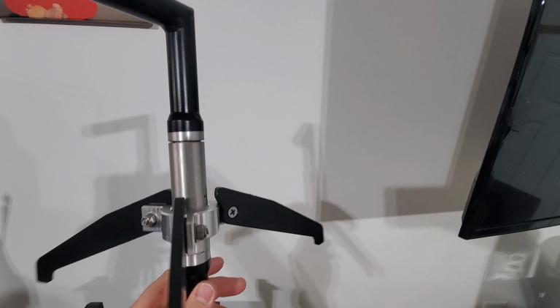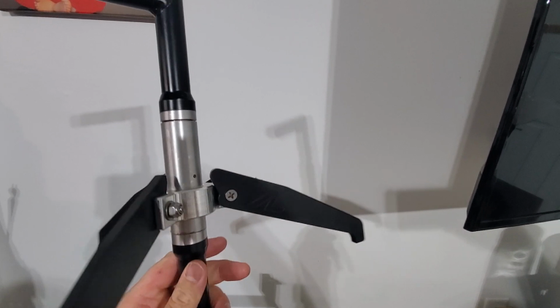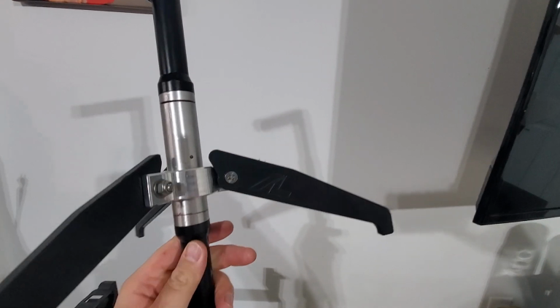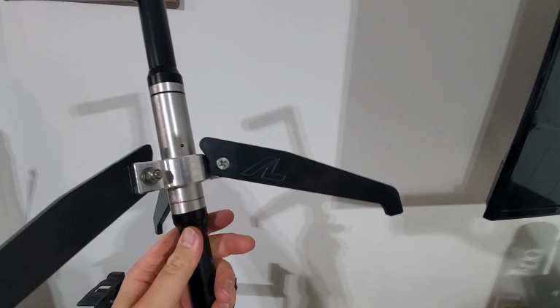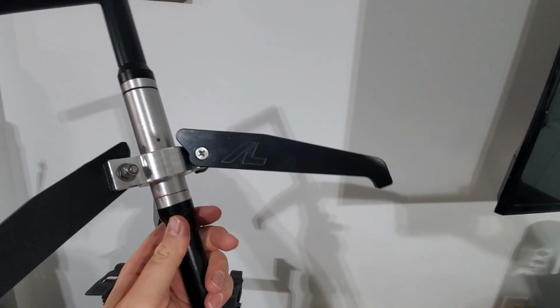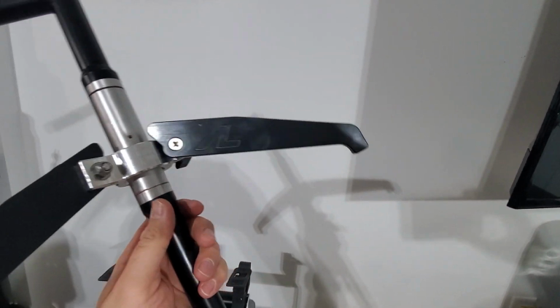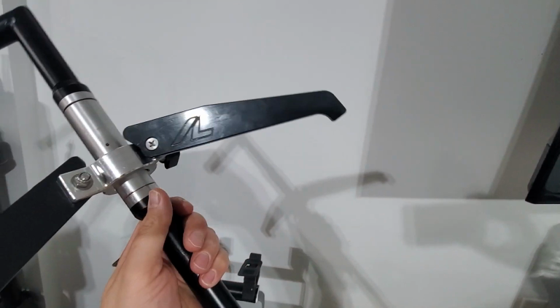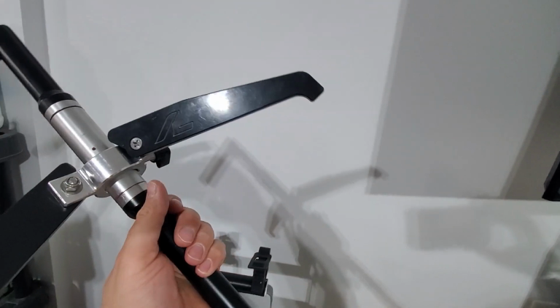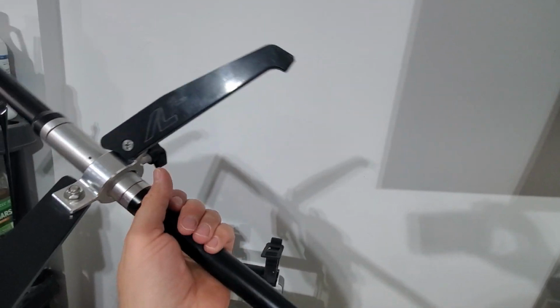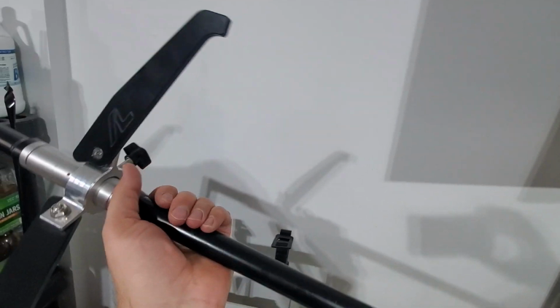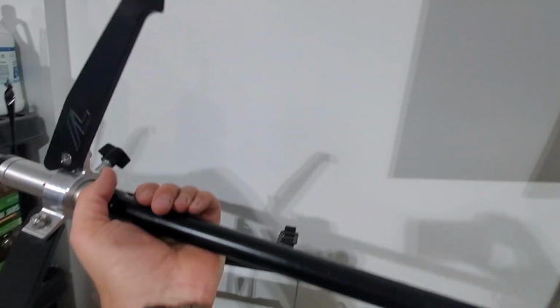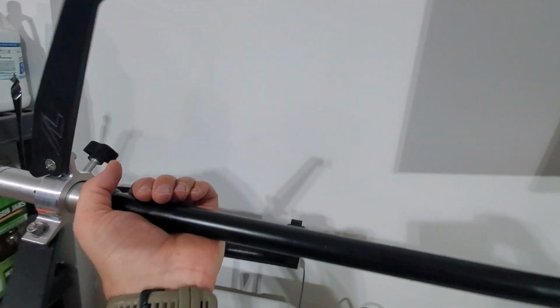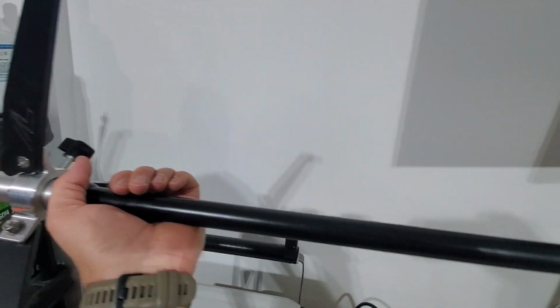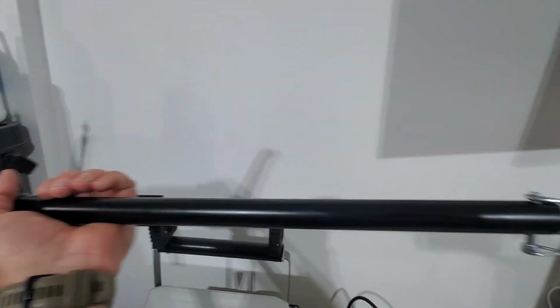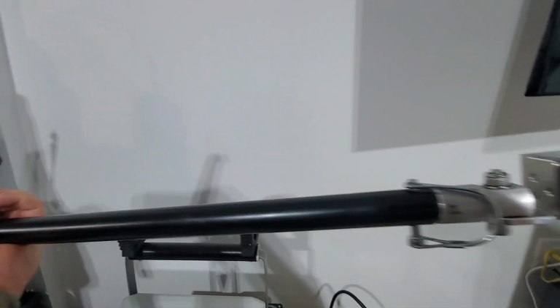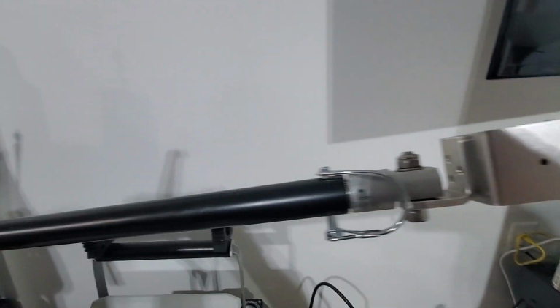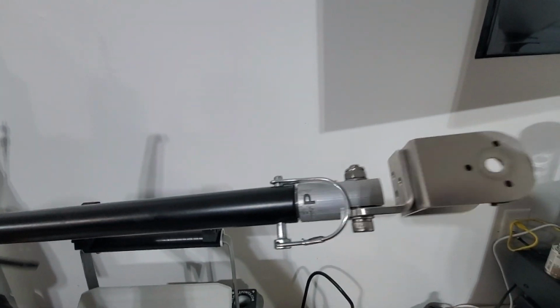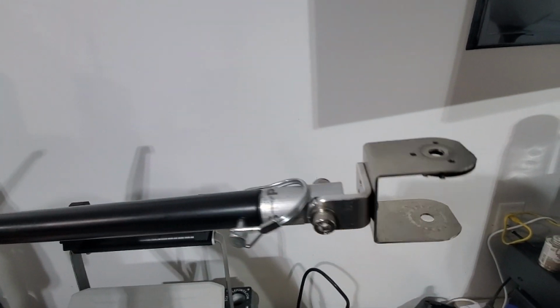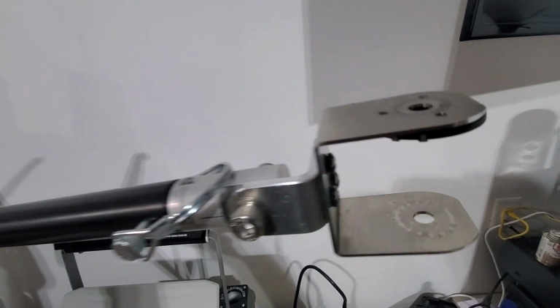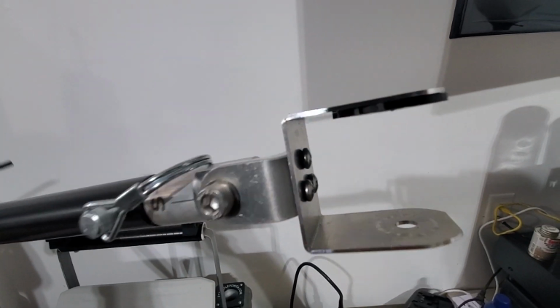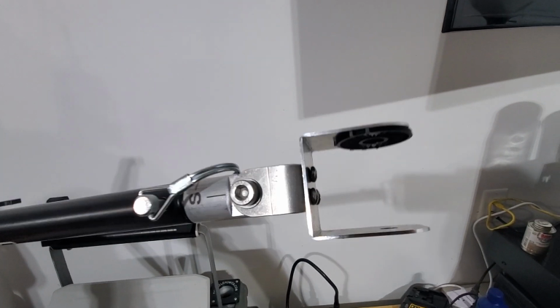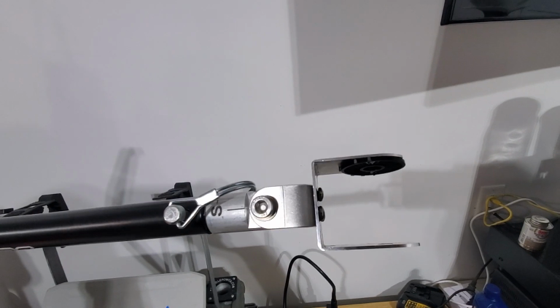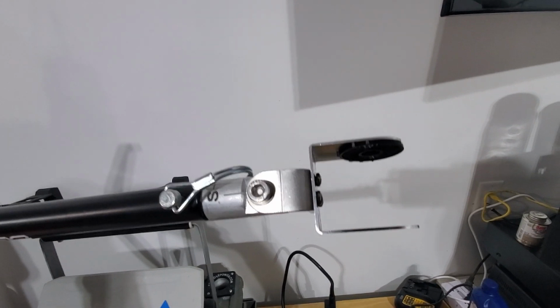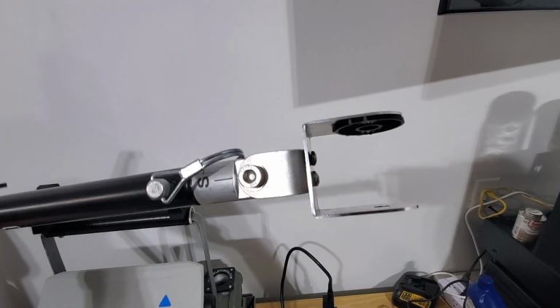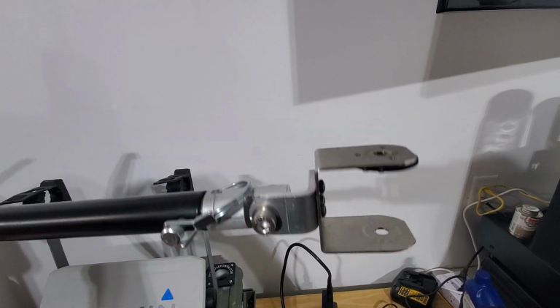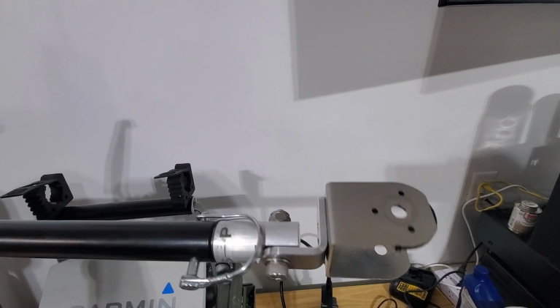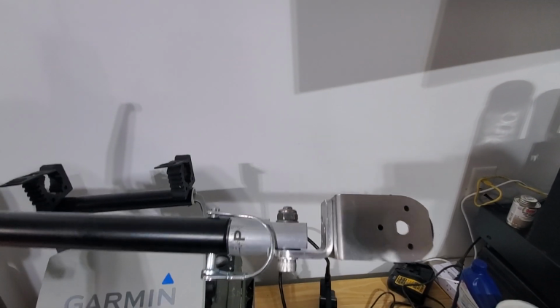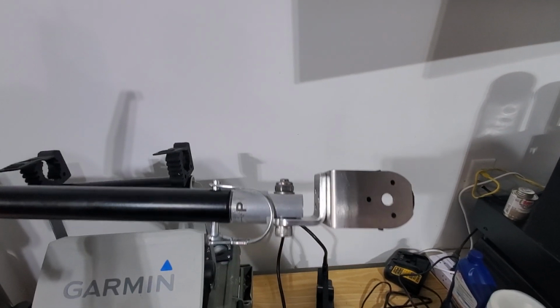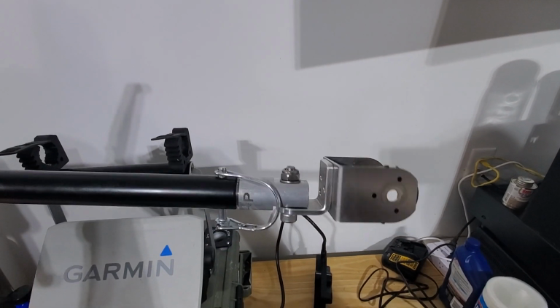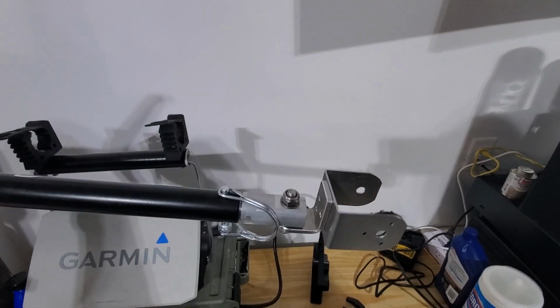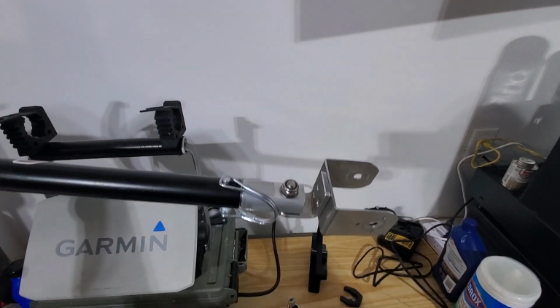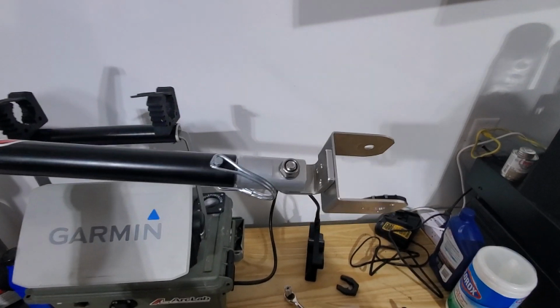Again, it's an ArcLabs LiveScope transducer pole for the LVS34. Let's break it down.